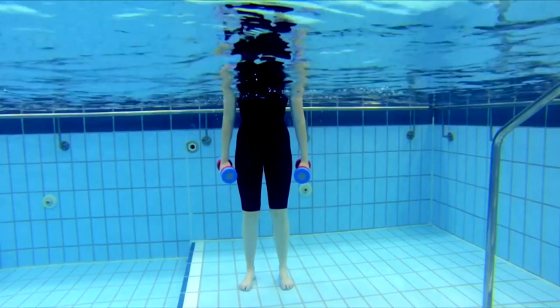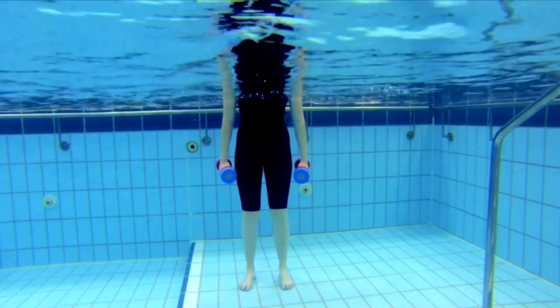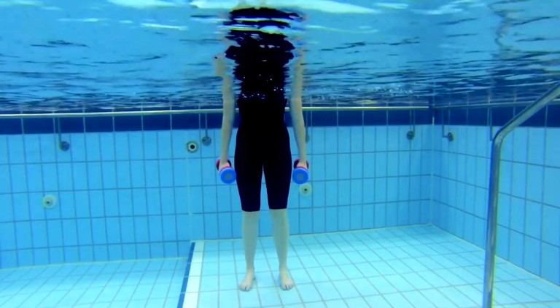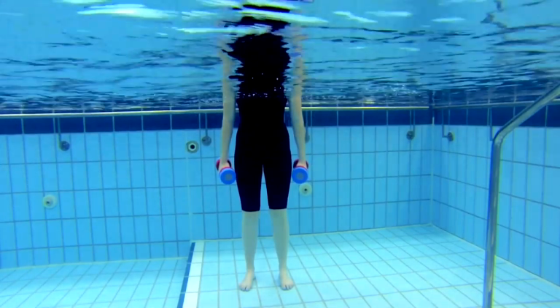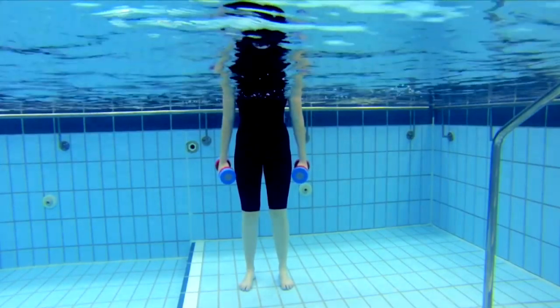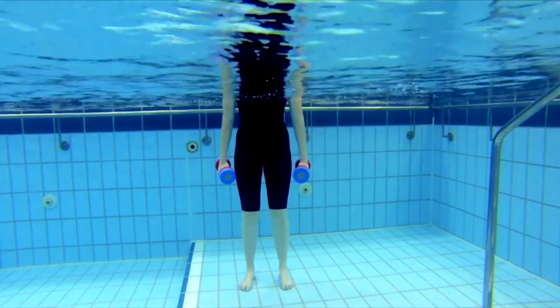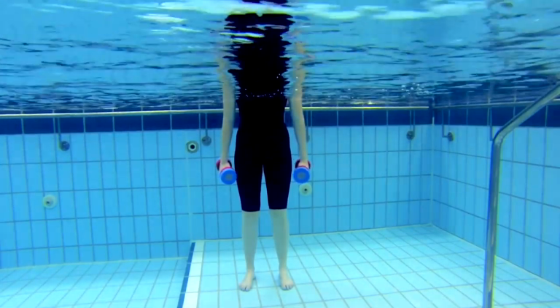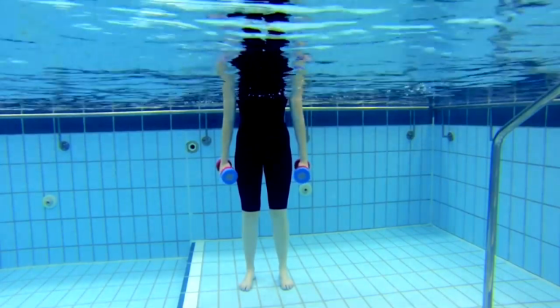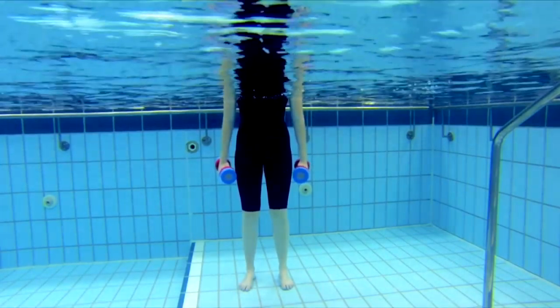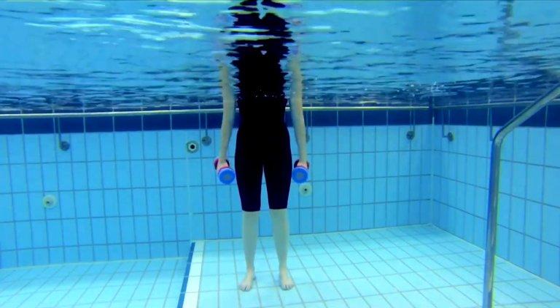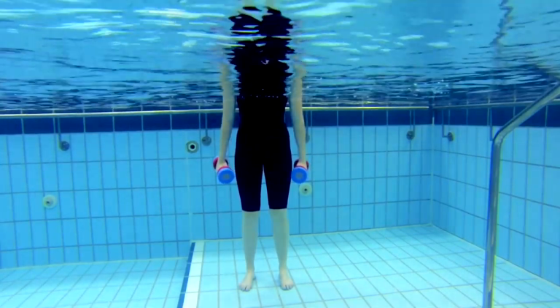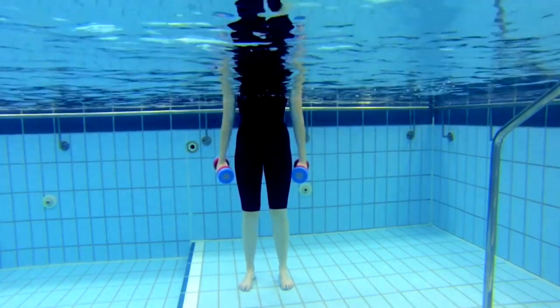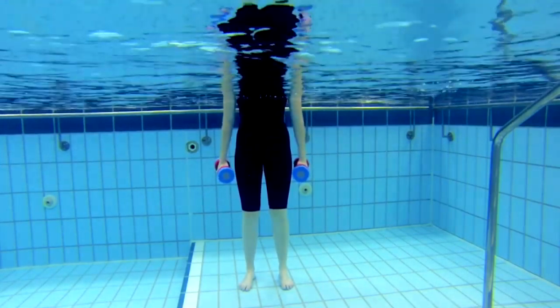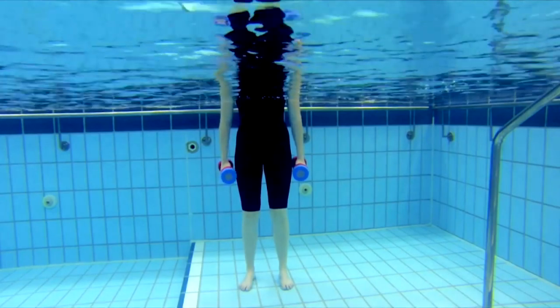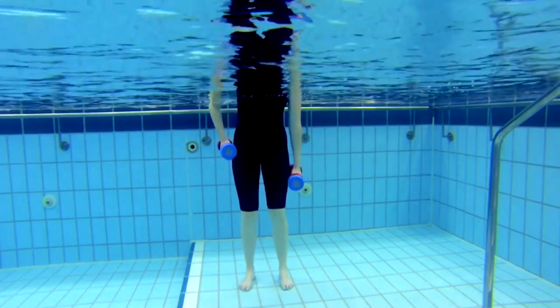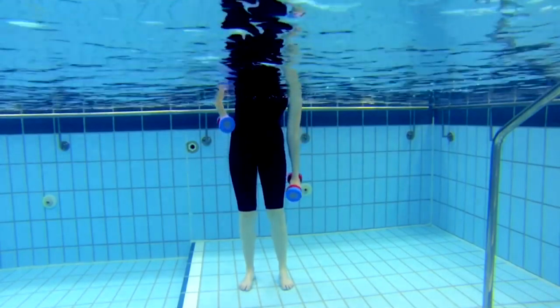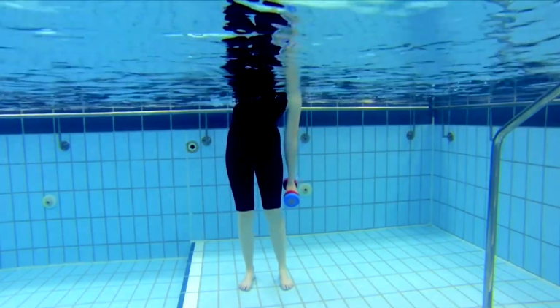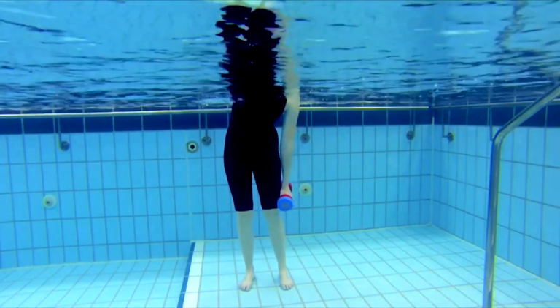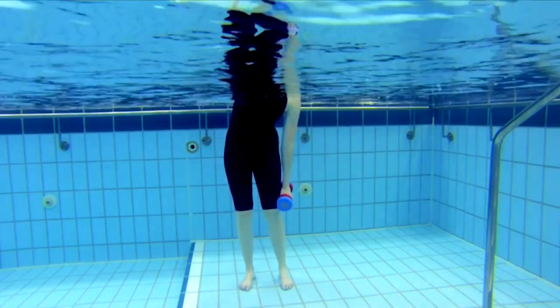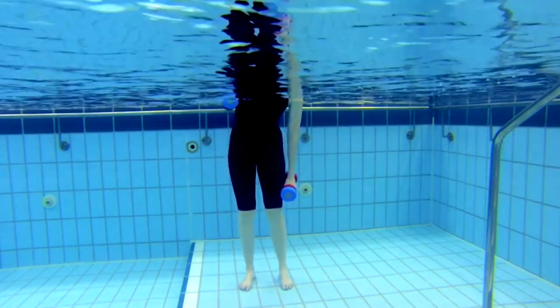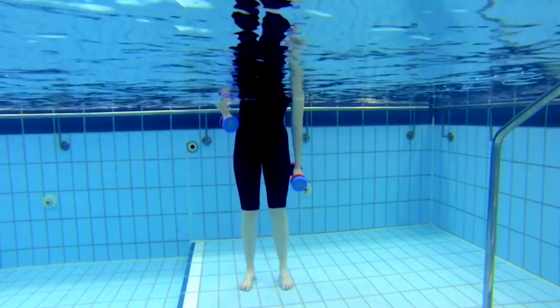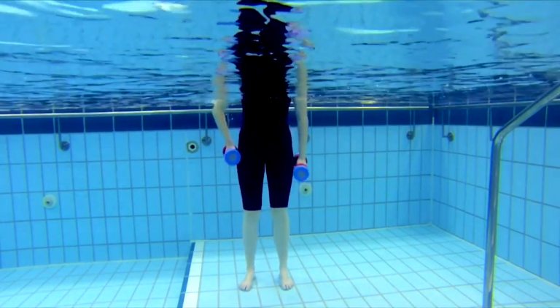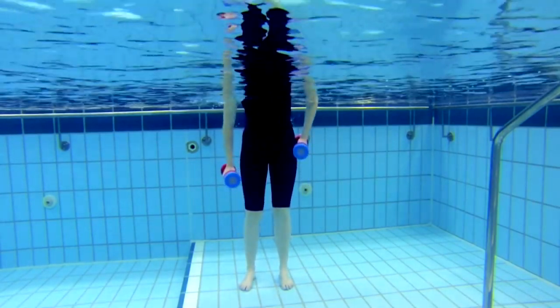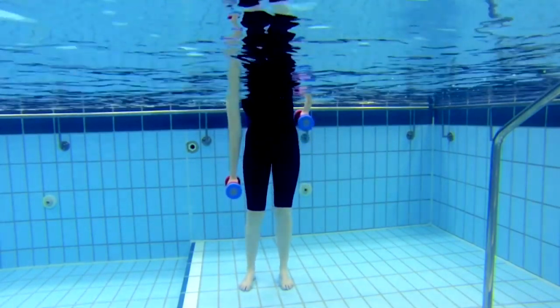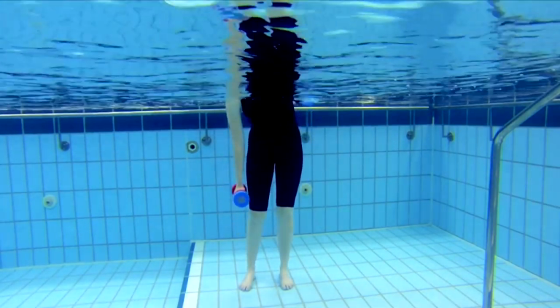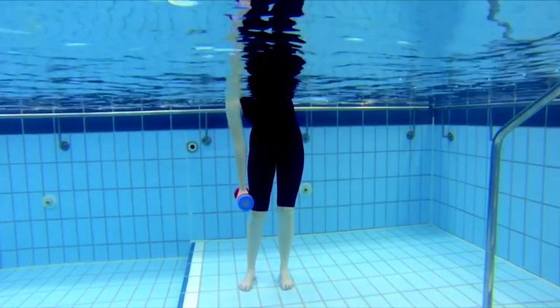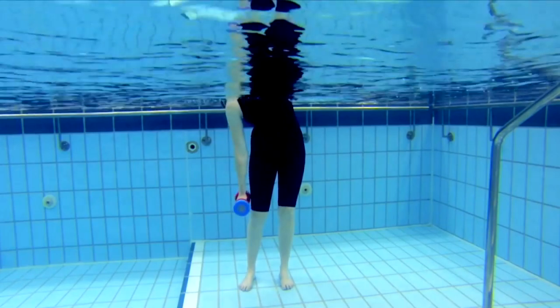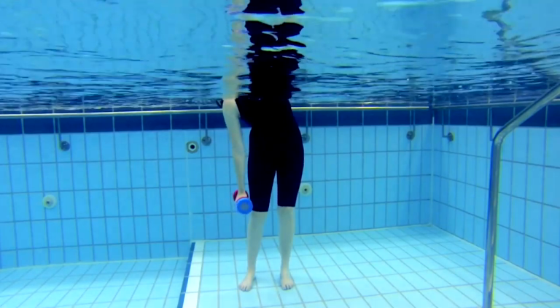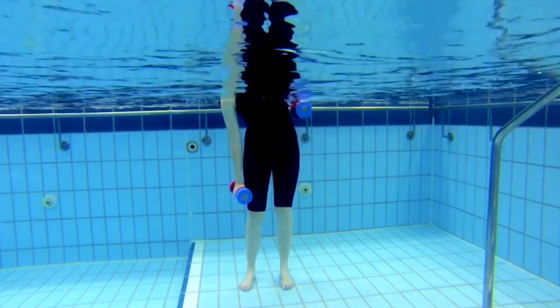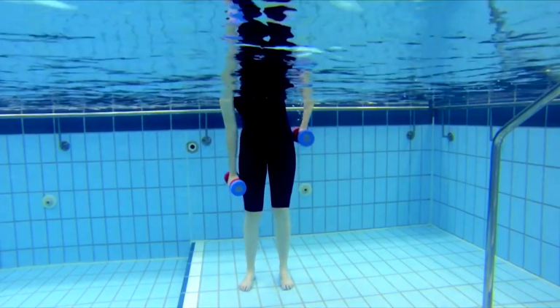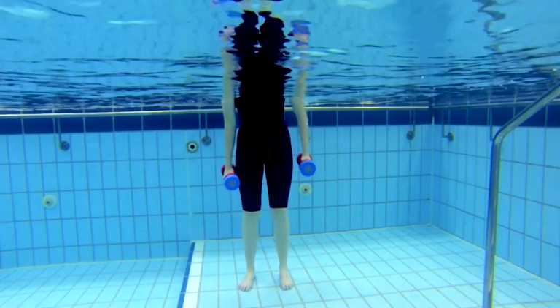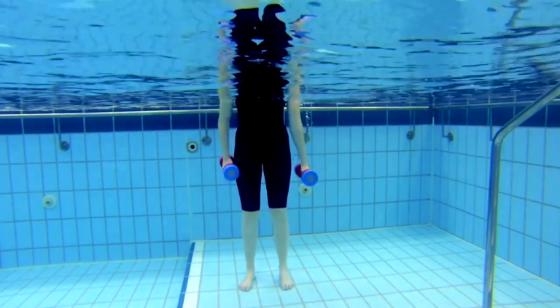For this exercise, you will need to be holding a pair of flotation dumbbells or something similar. Begin by standing upright in your pool with the water level at roughly chest height, with your arms at your sides, holding a dumbbell in each hand.